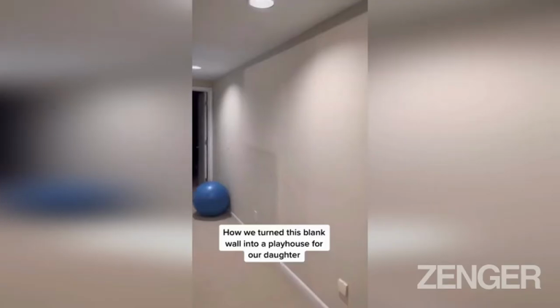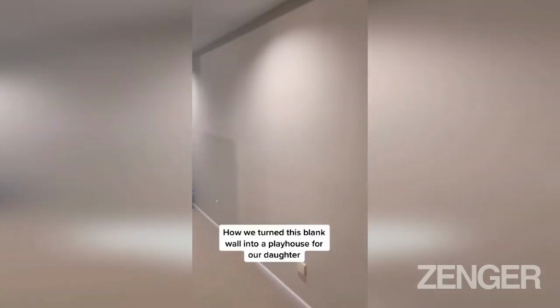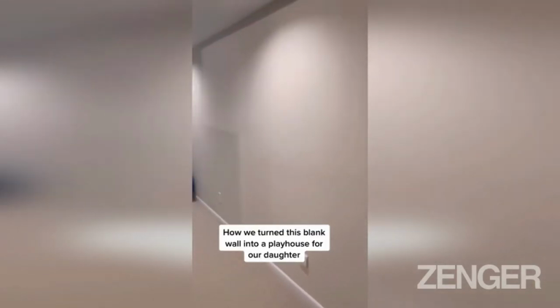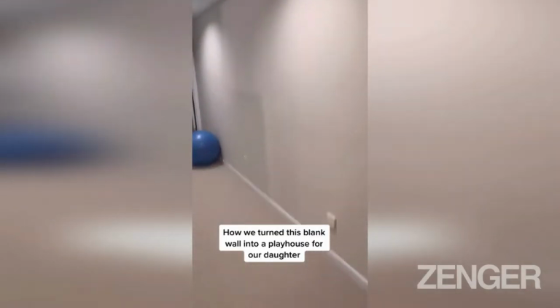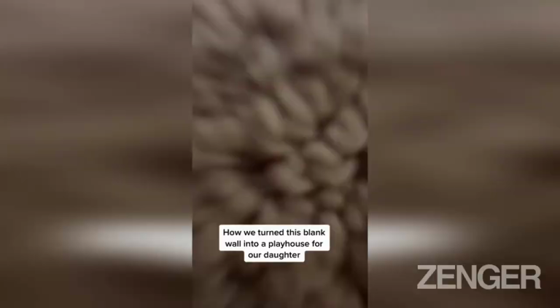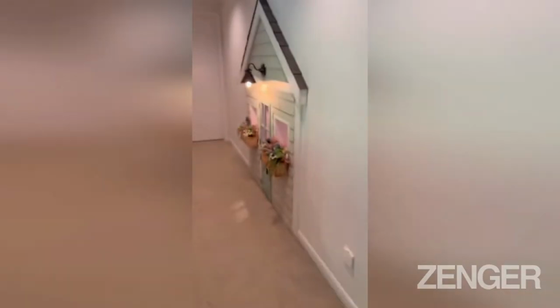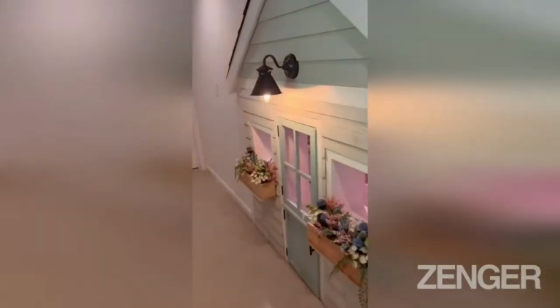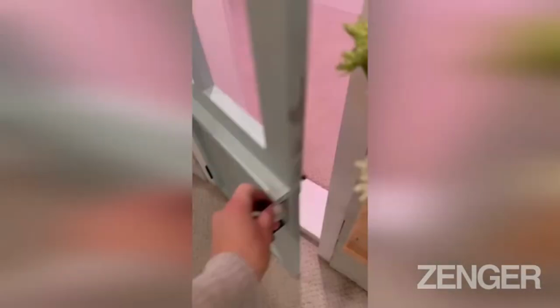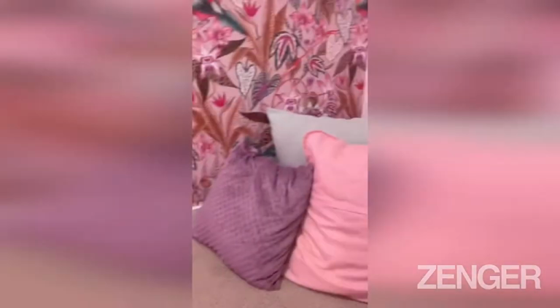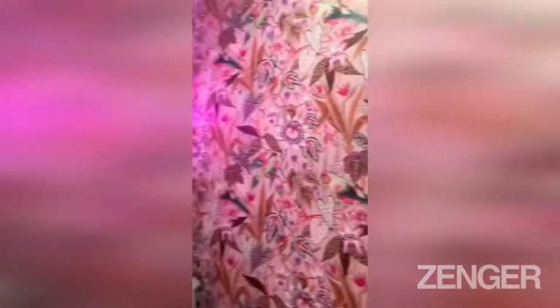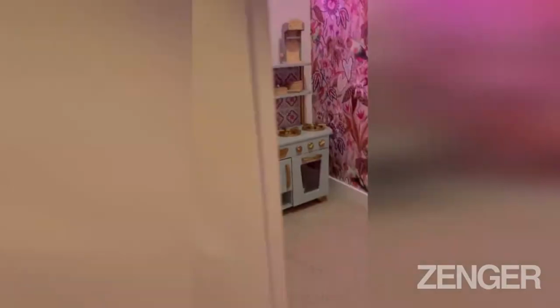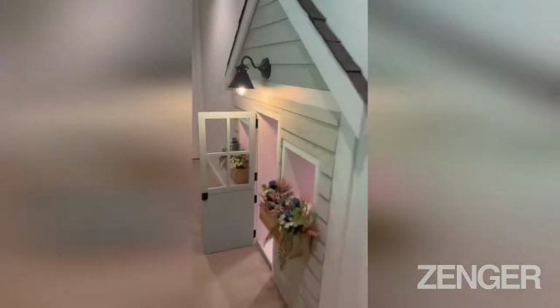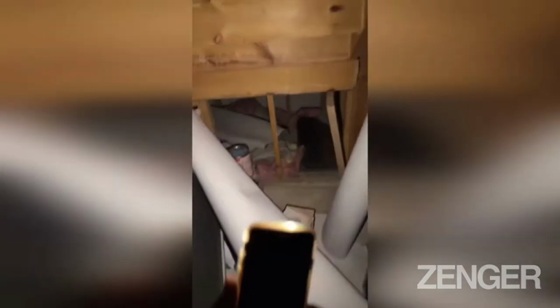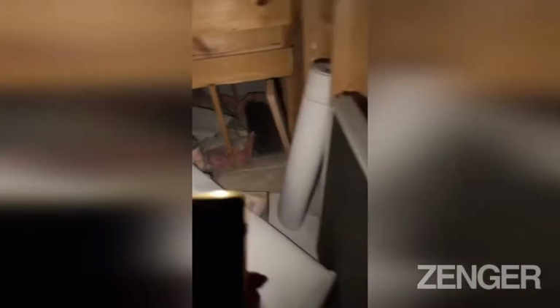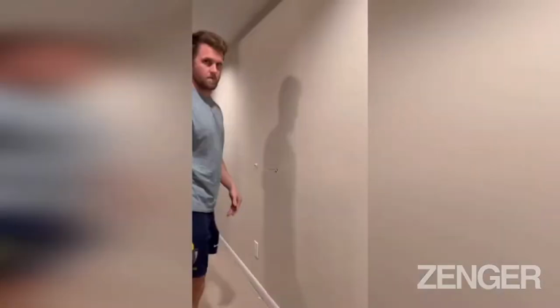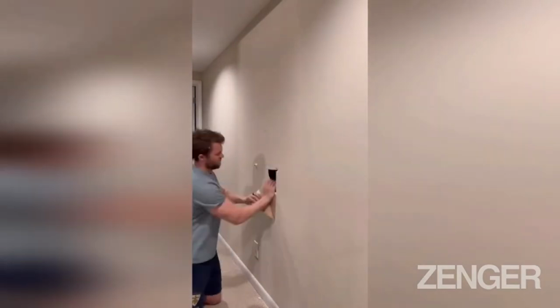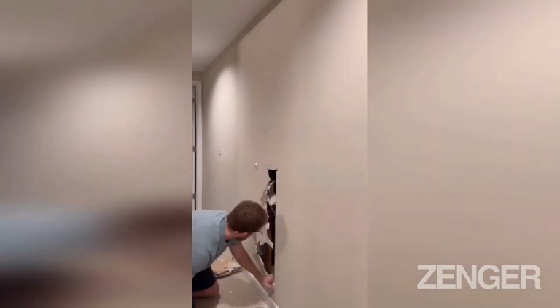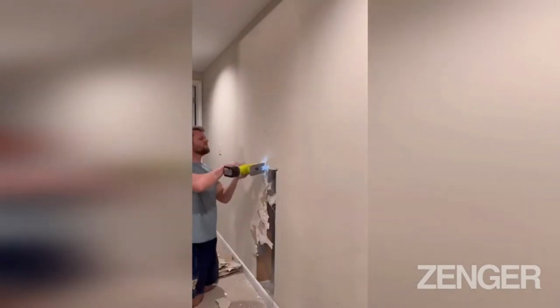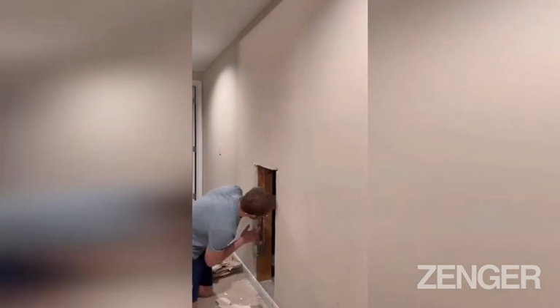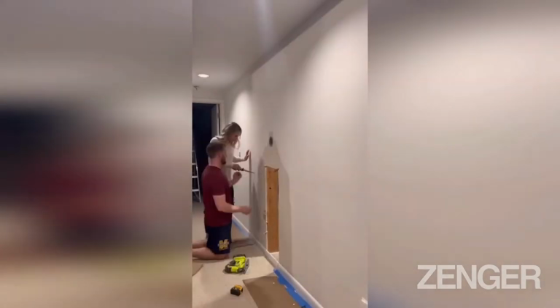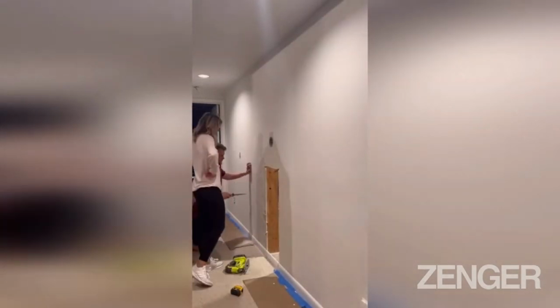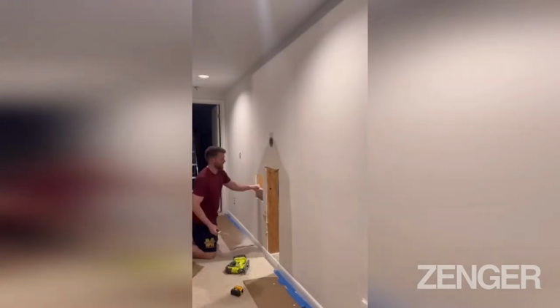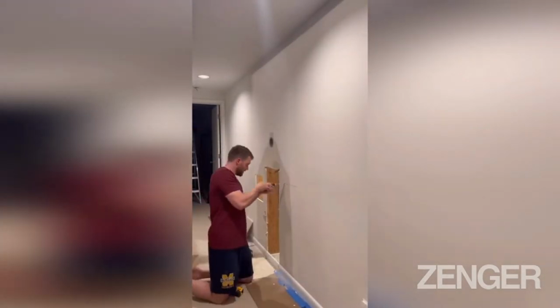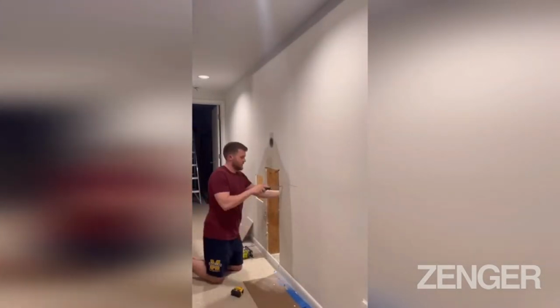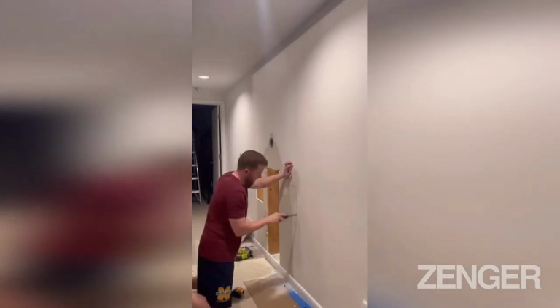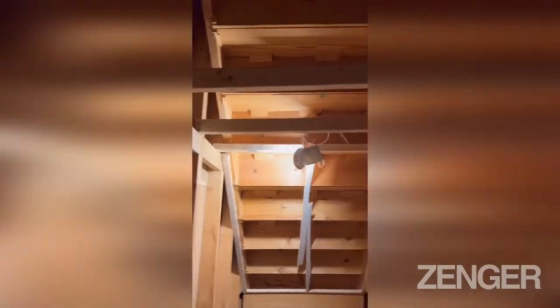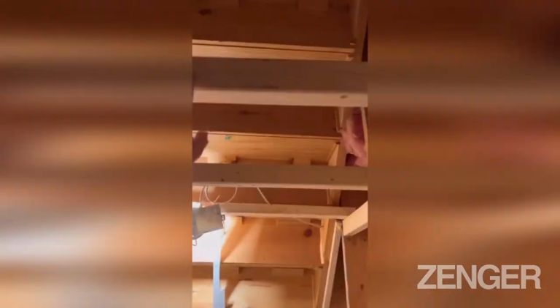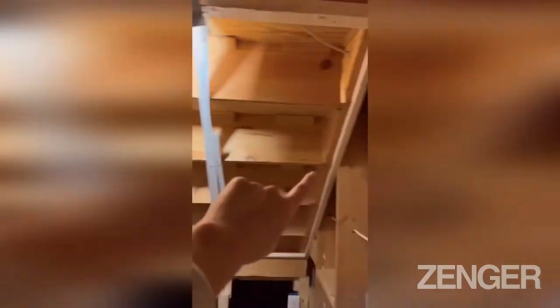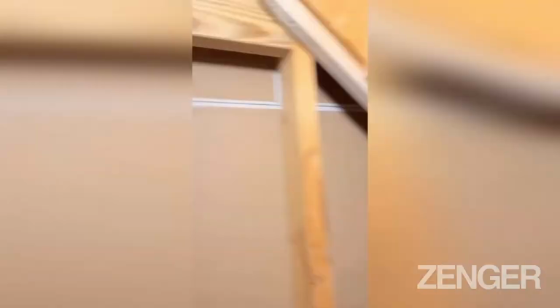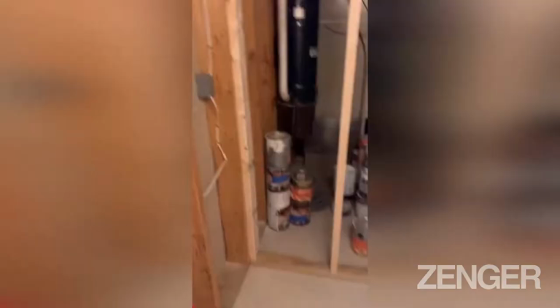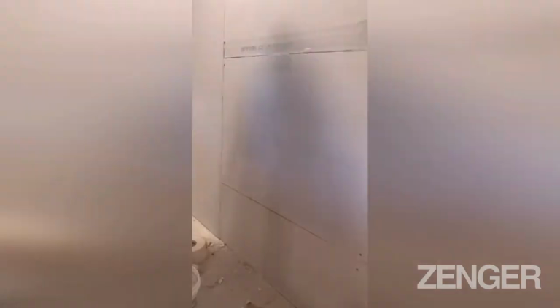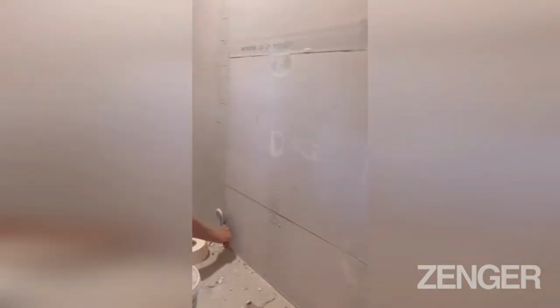Here's how we turned this blank wall into a playhouse for our daughter. On the other side of the wall was the space underneath our basement stairs. The first thing we did was cut out the doors and windows for the future playhouse. After that we began framing underneath the basement steps so that we could hang drywall.